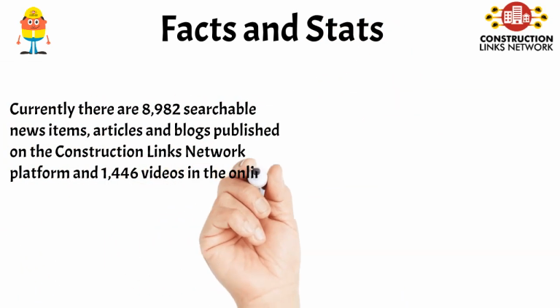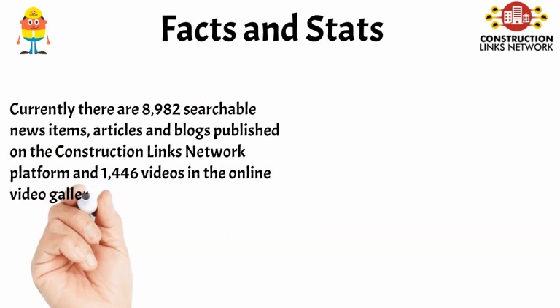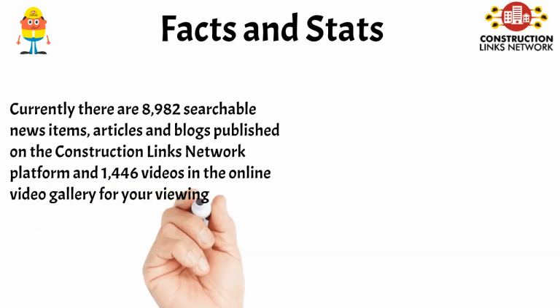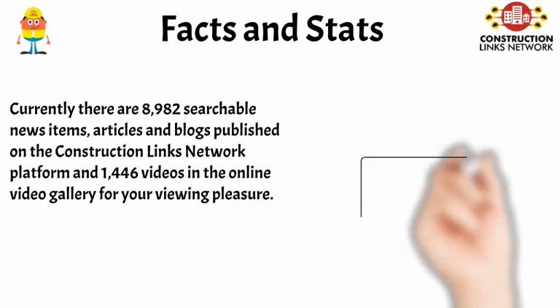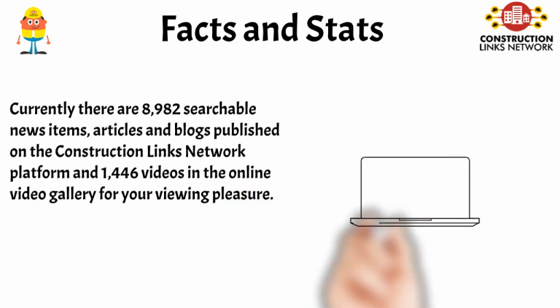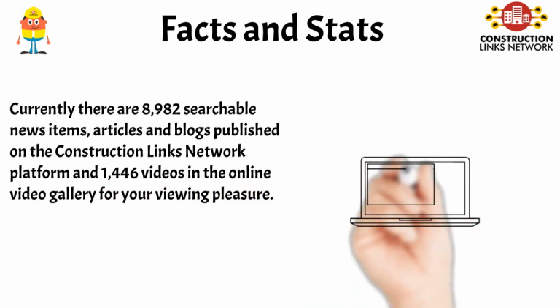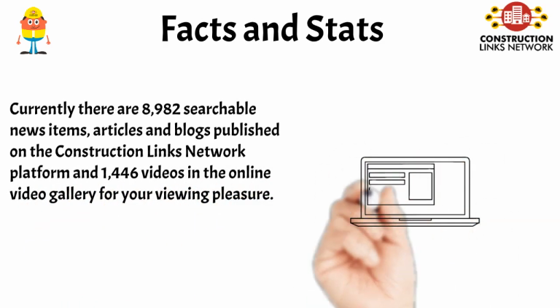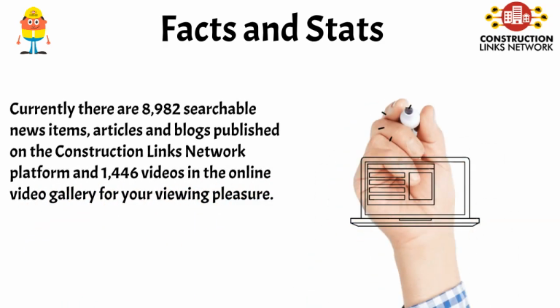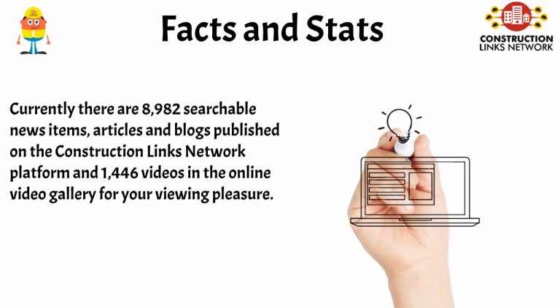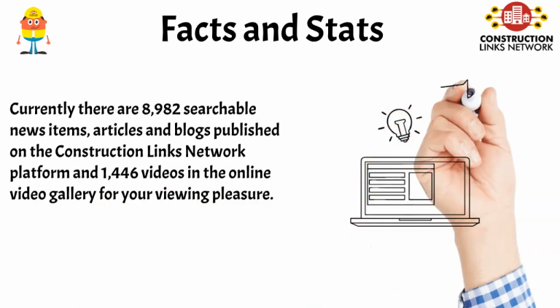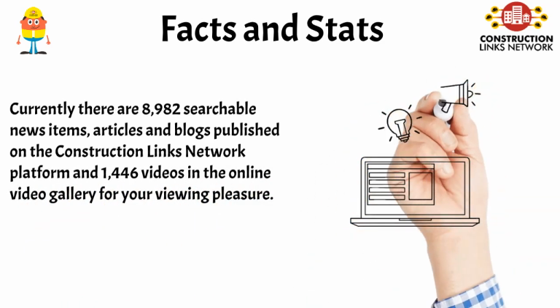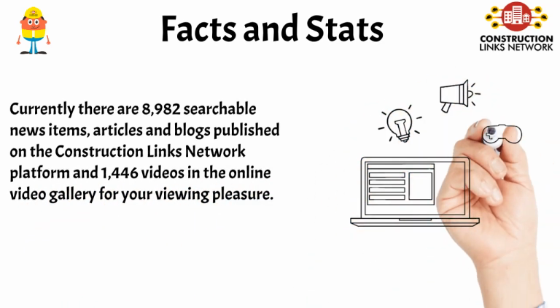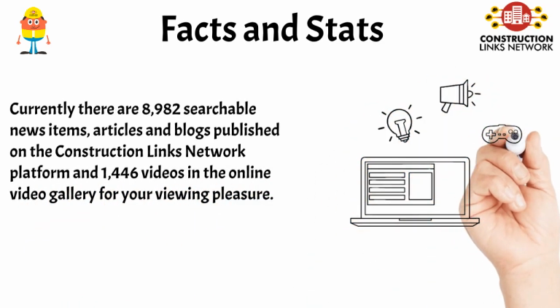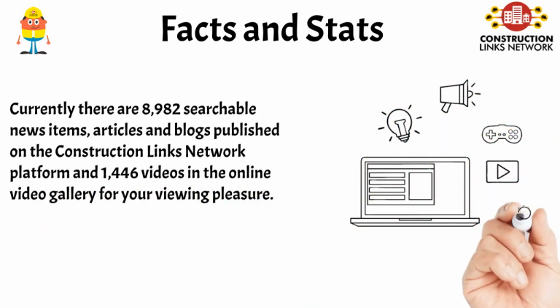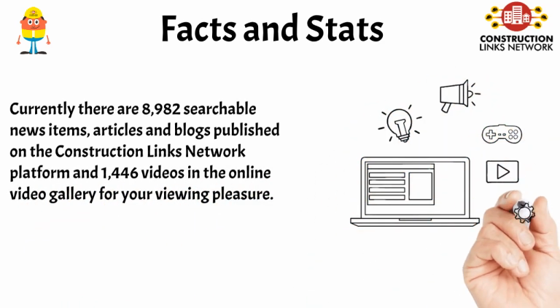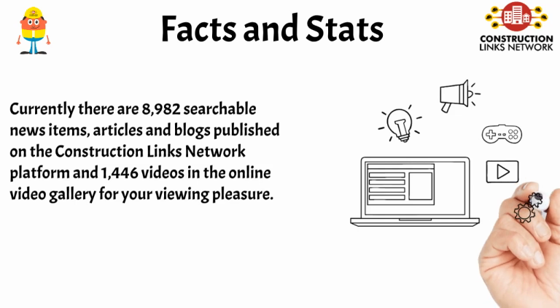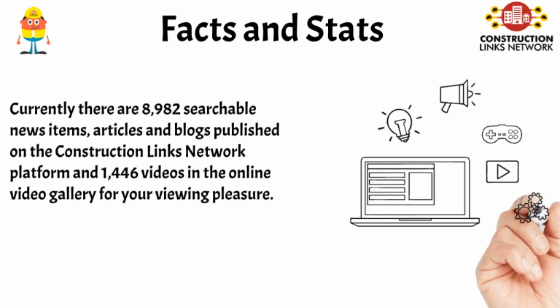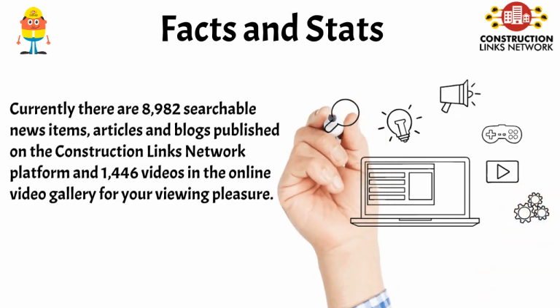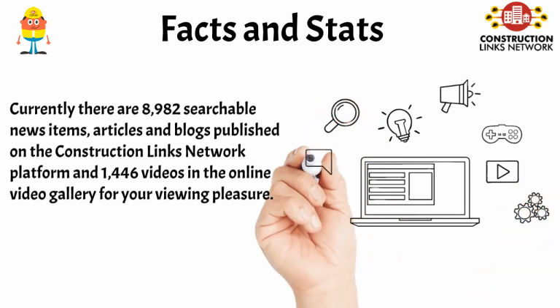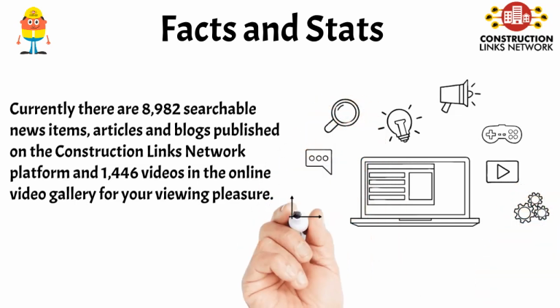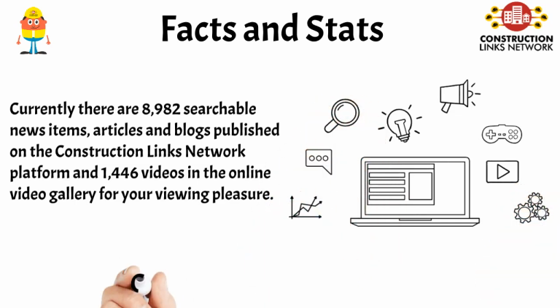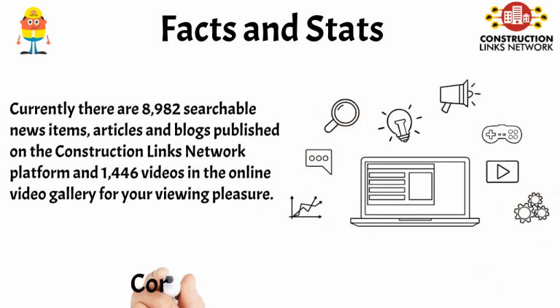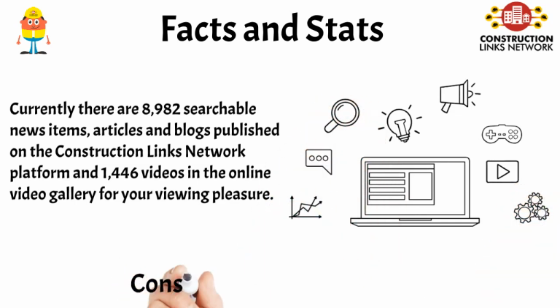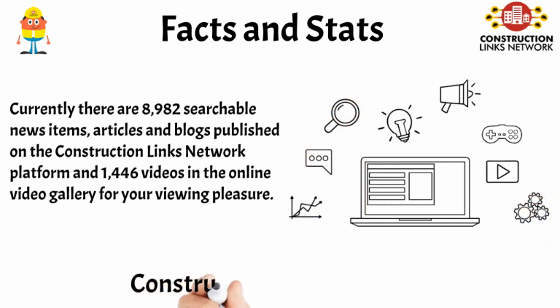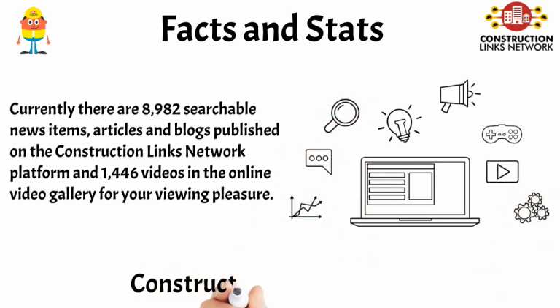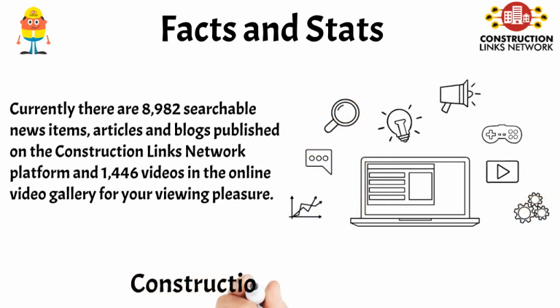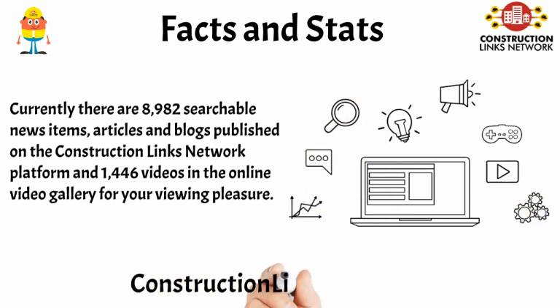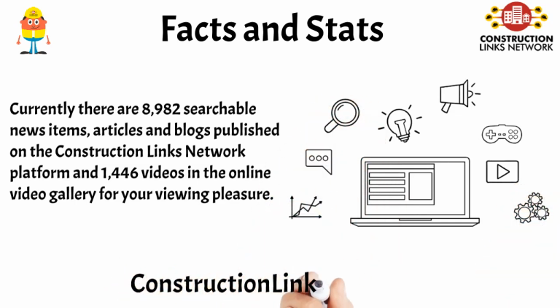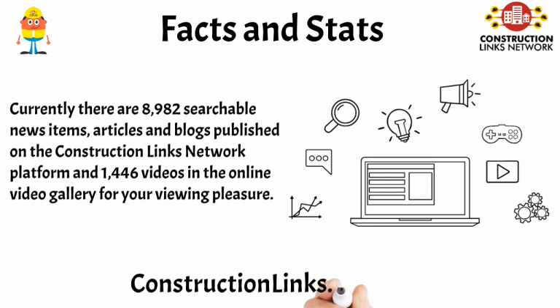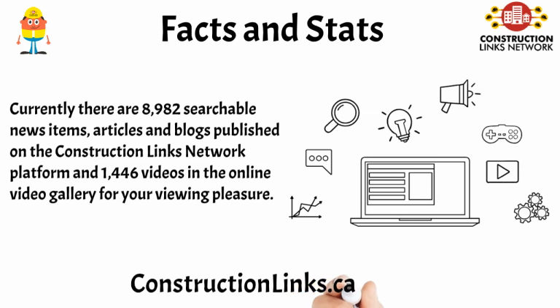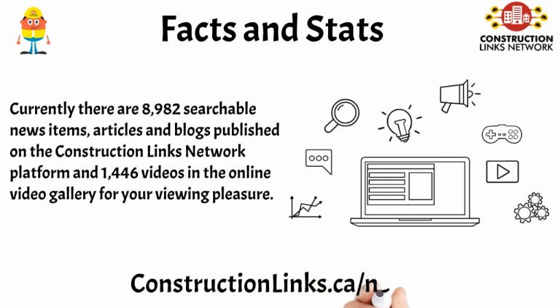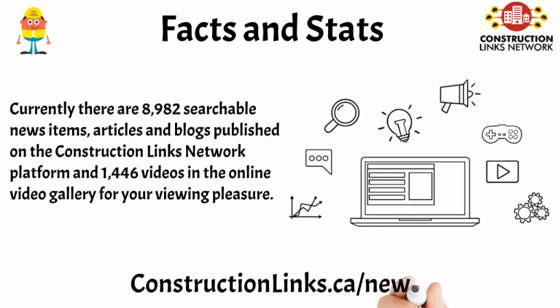Currently there are 8,982 searchable news items, articles and blogs published on the Construction Links Network platform and 1,446 videos in the online video gallery for your viewing pleasure, including: